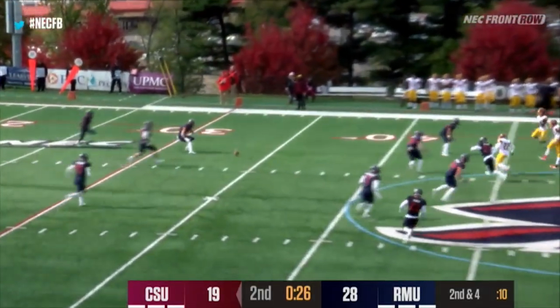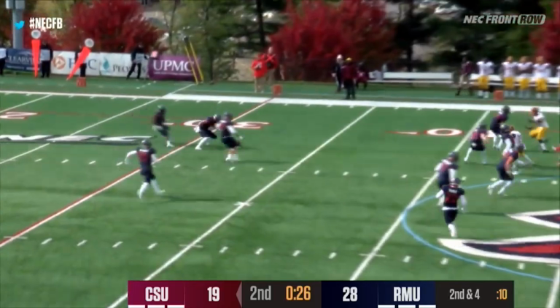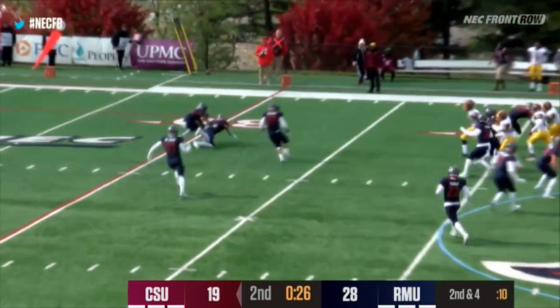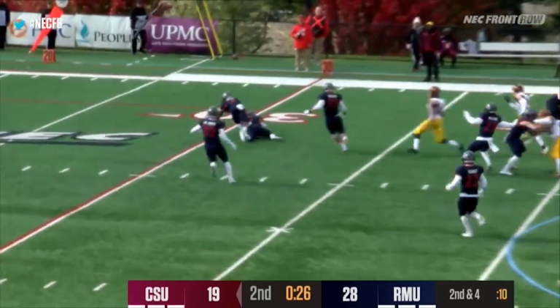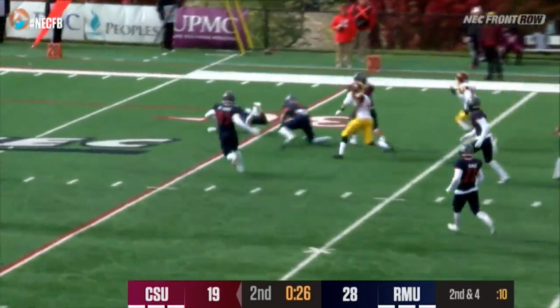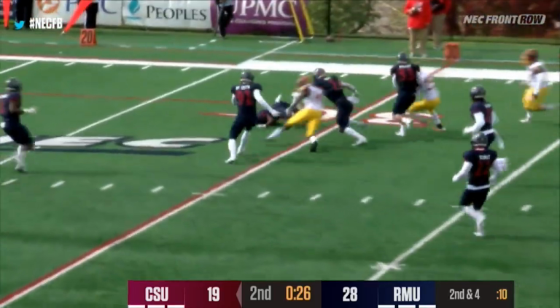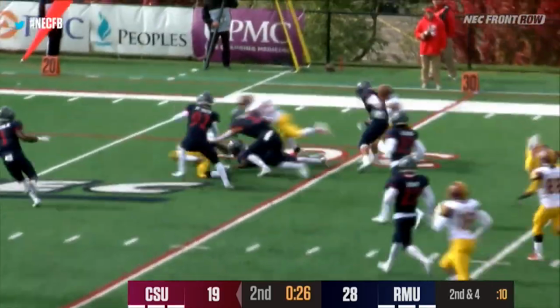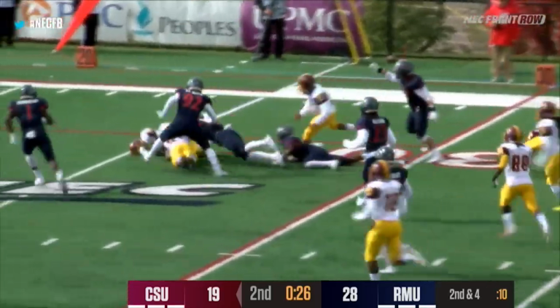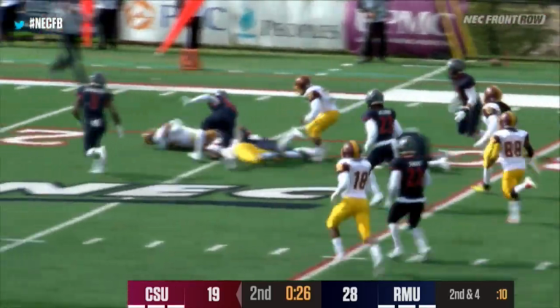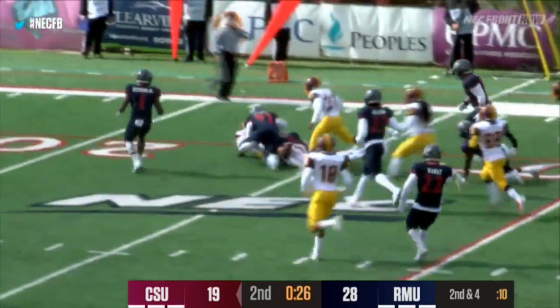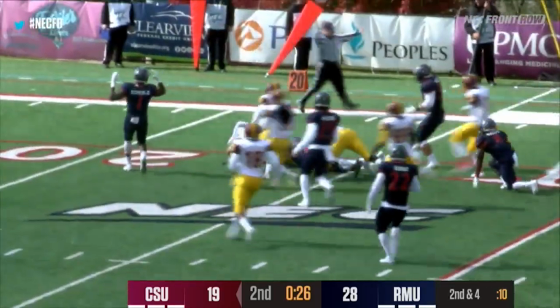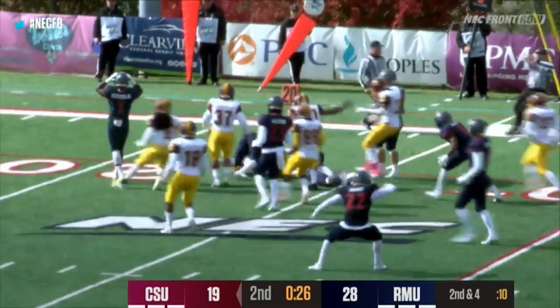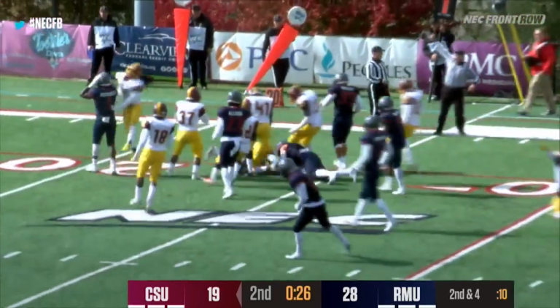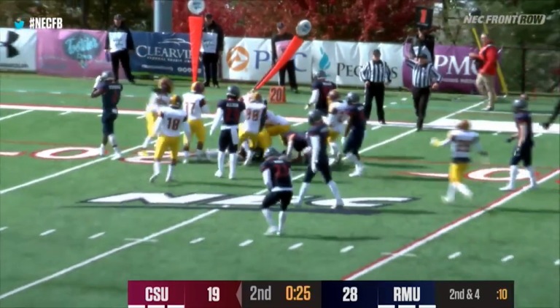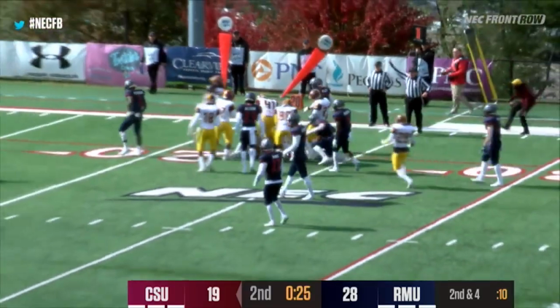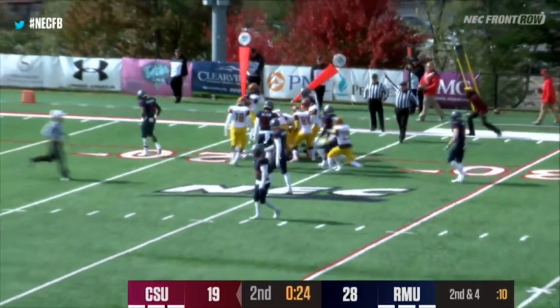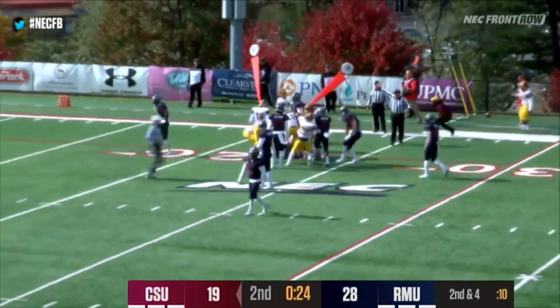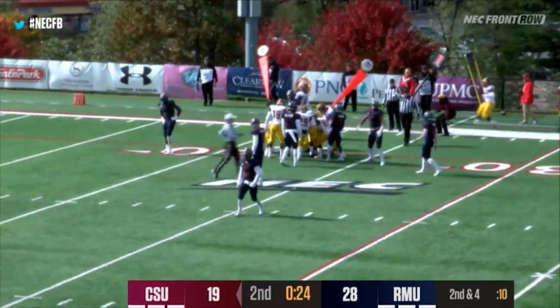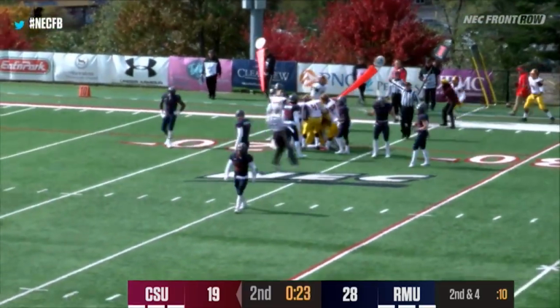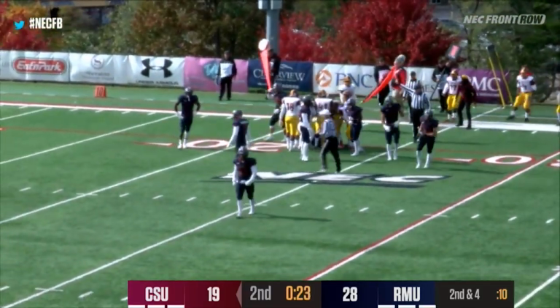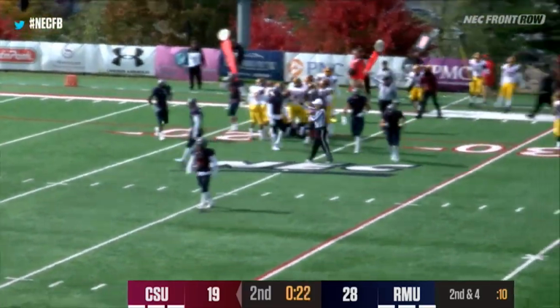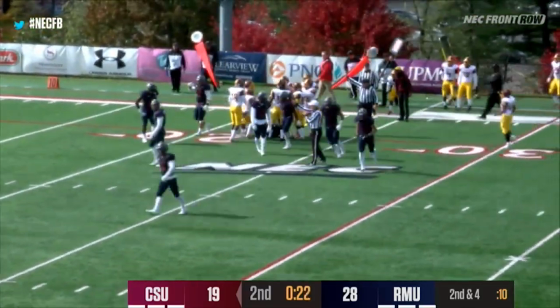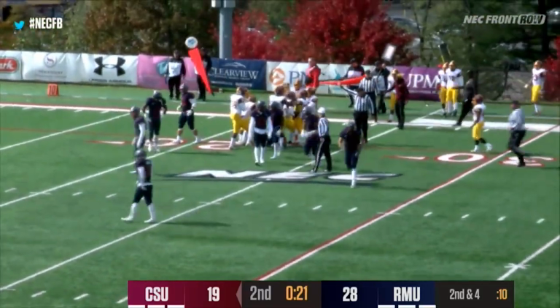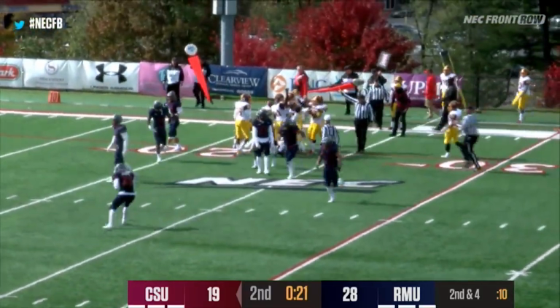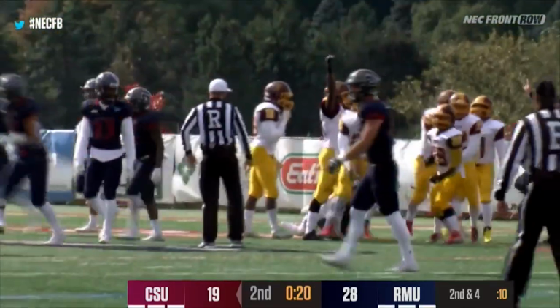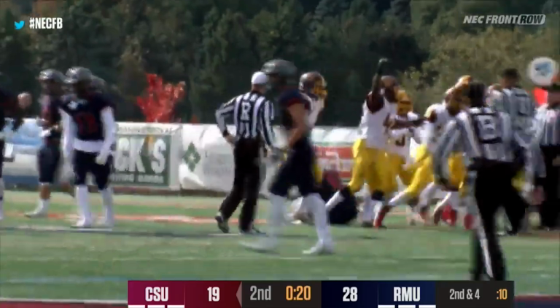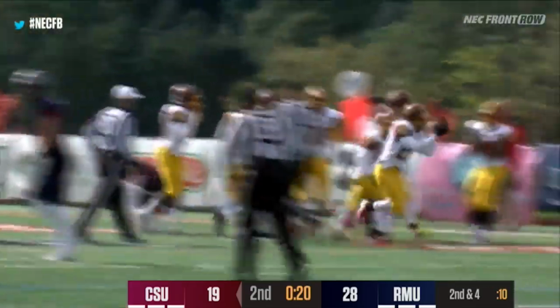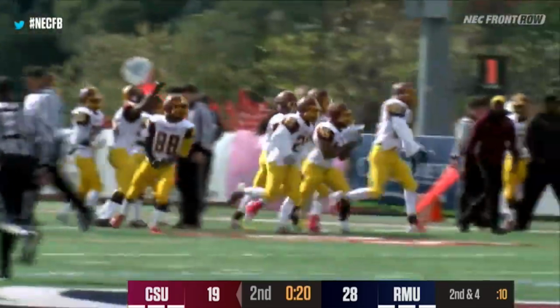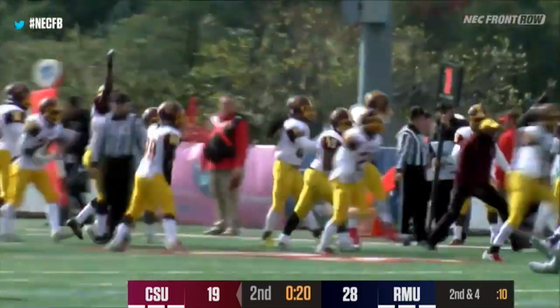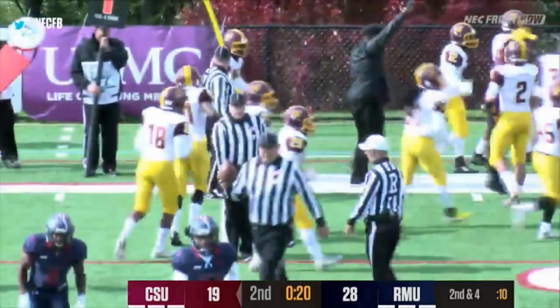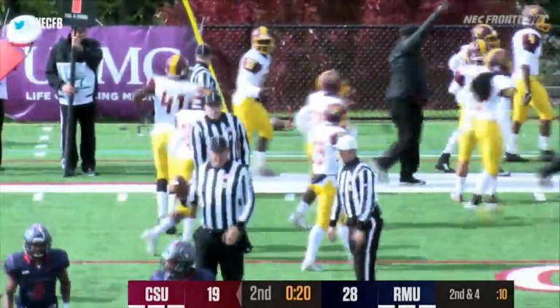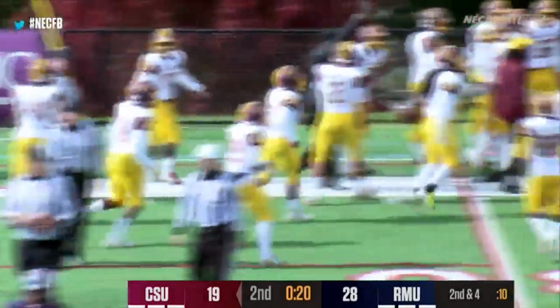Here's the squib kick, bouncing around downfield. Nobody covered it, and Central State will have the football. That kickoff is a free ball — you've got to go after it.